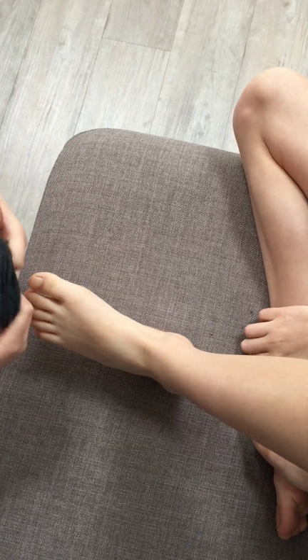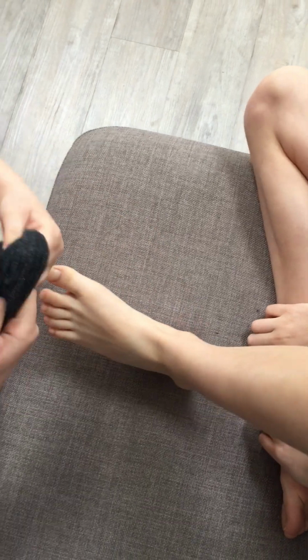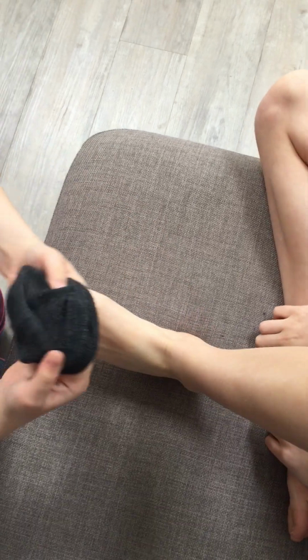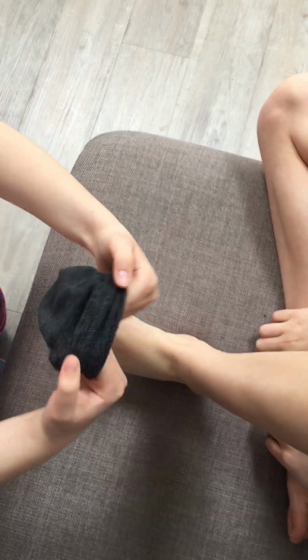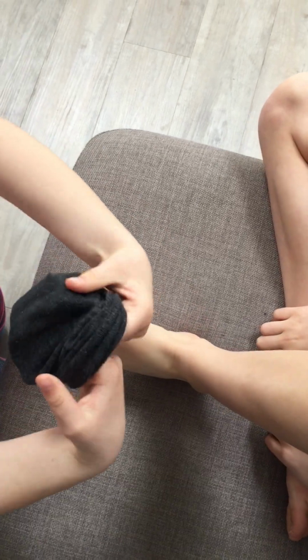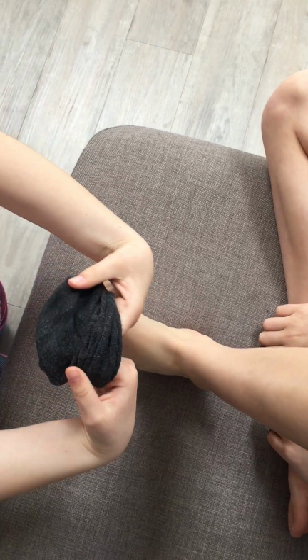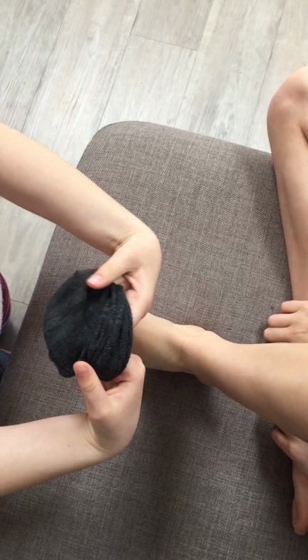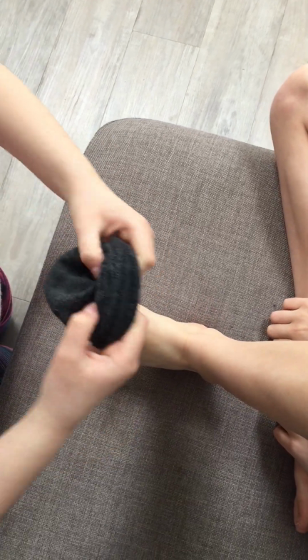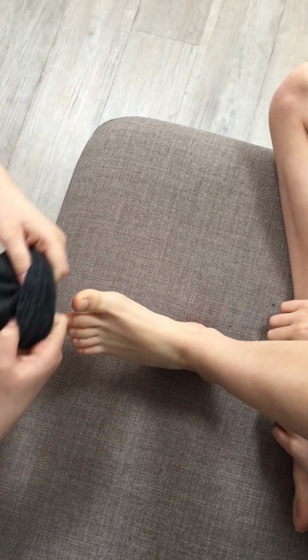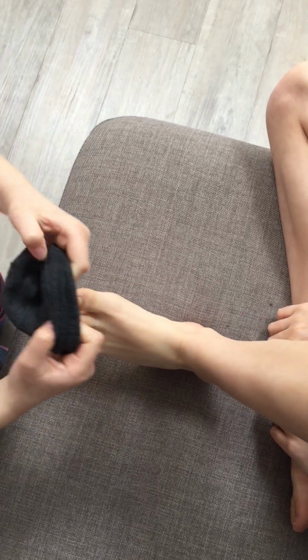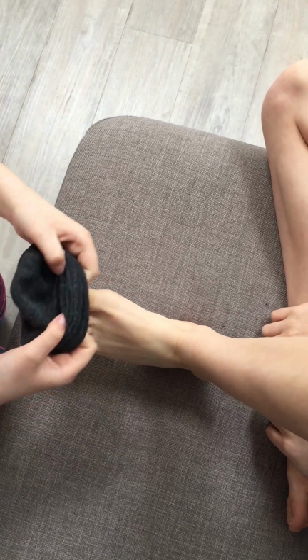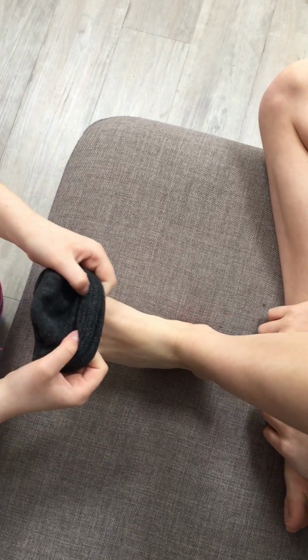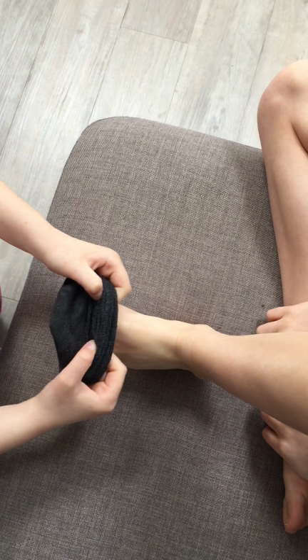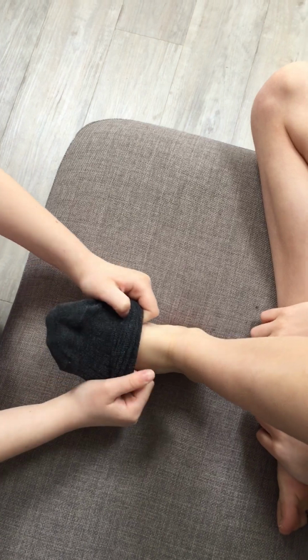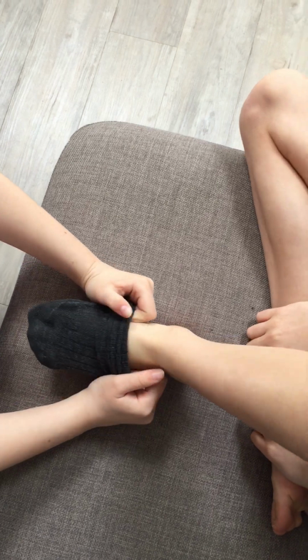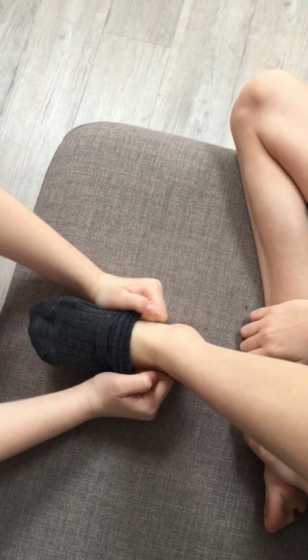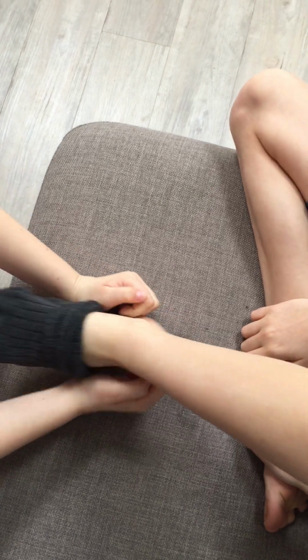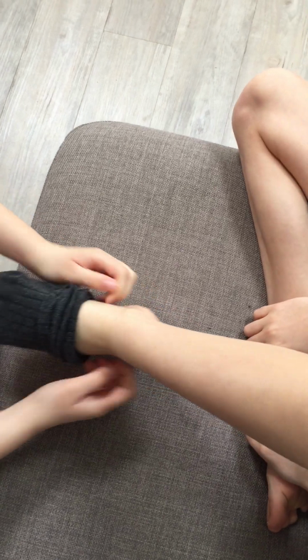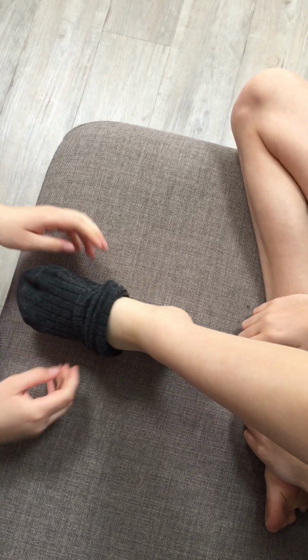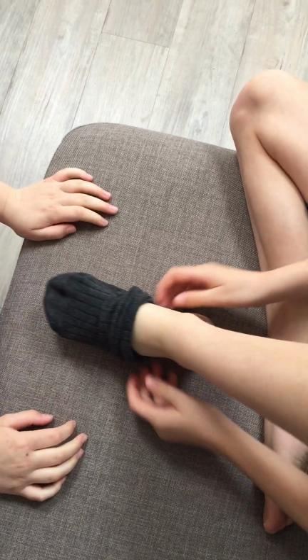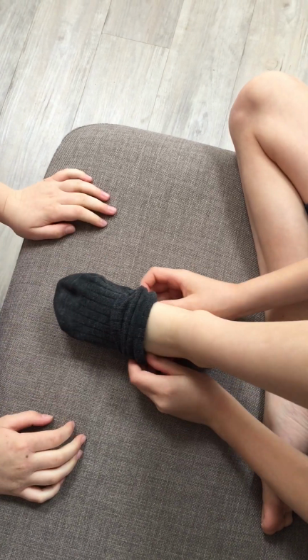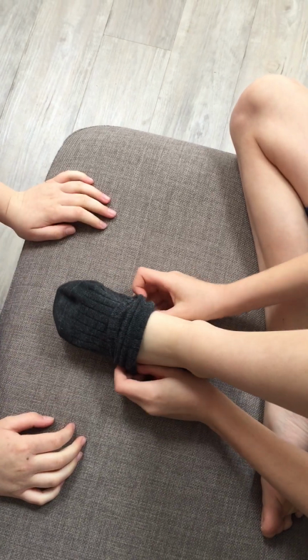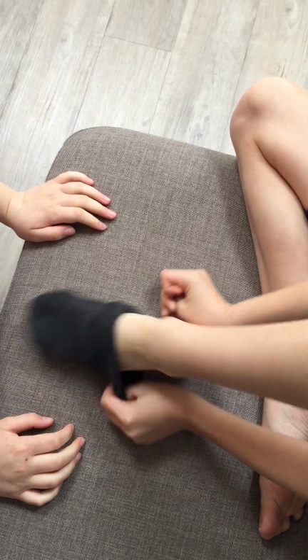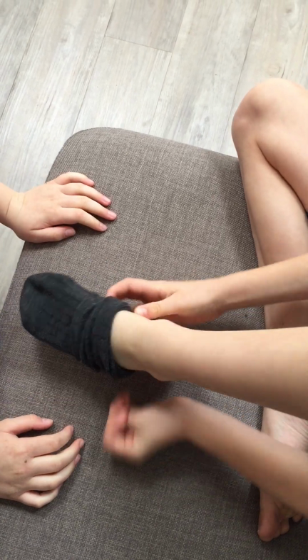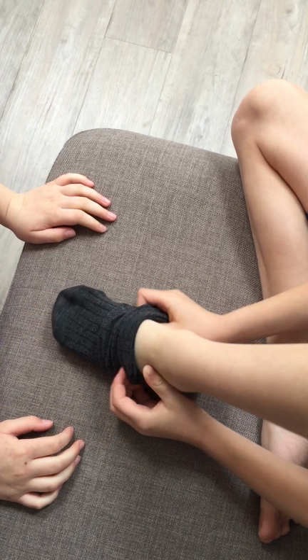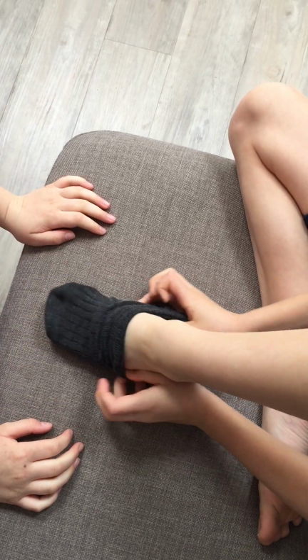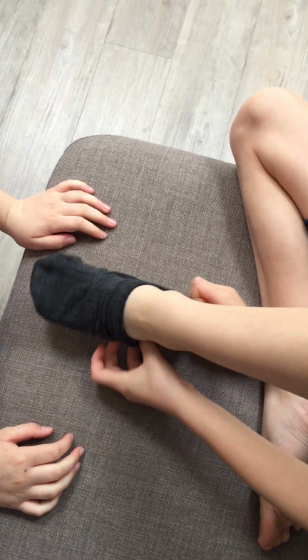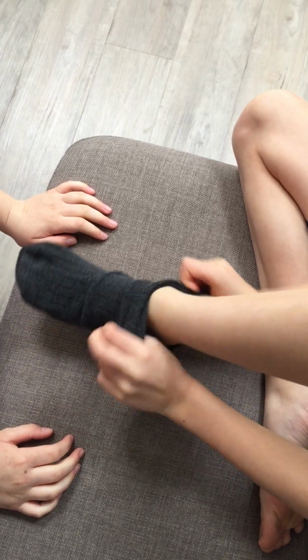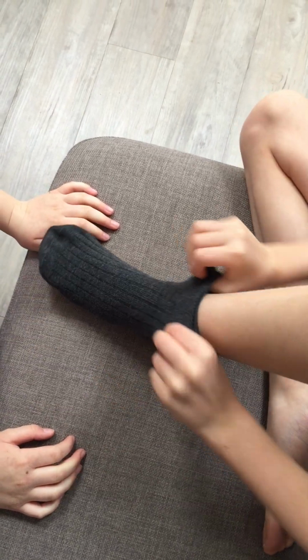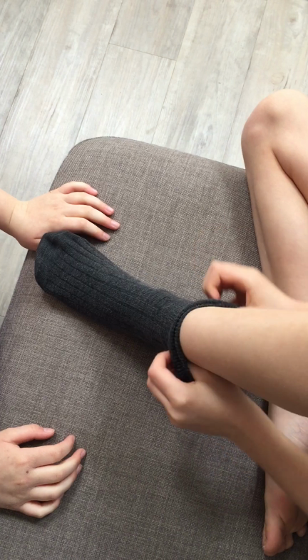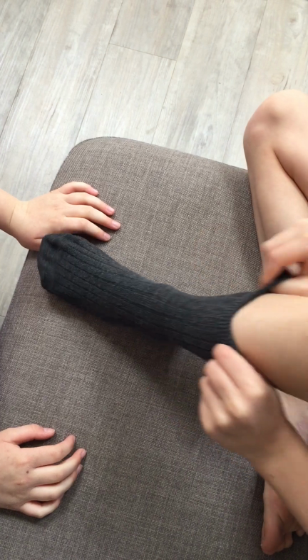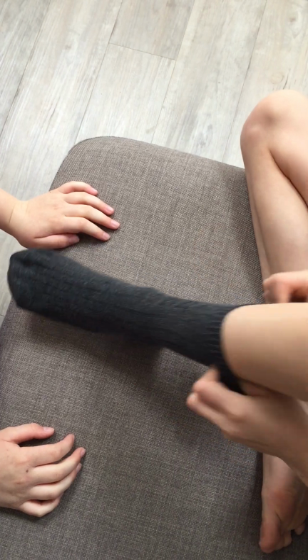Next time, prepare the sock, place over toes. Child pulls up over heel and pulls up leg.